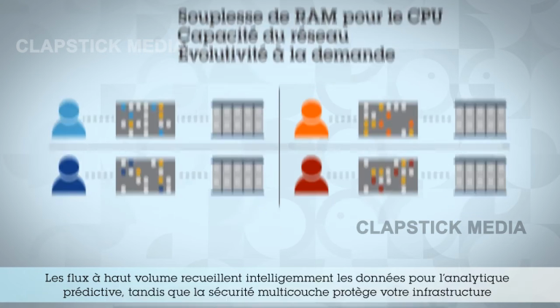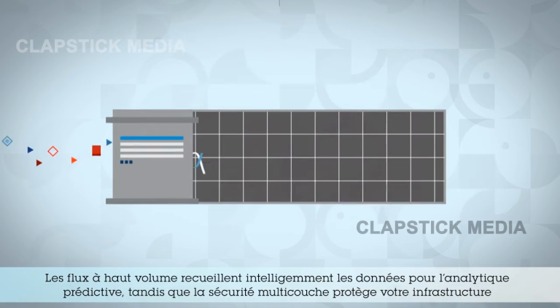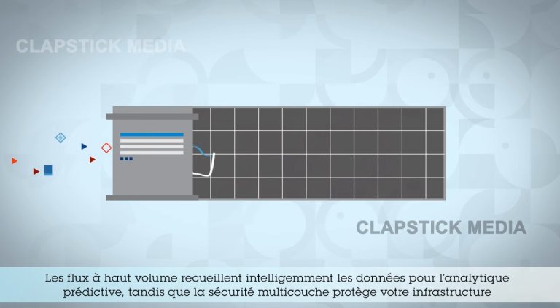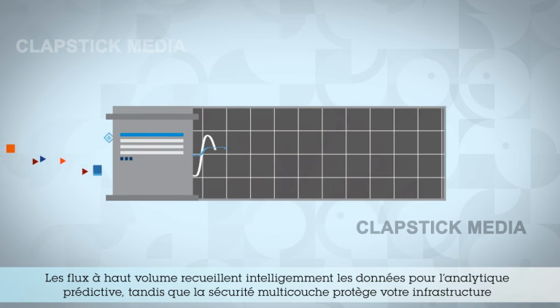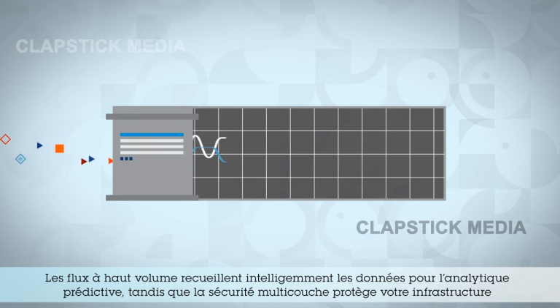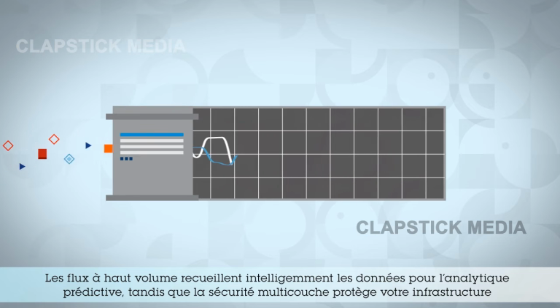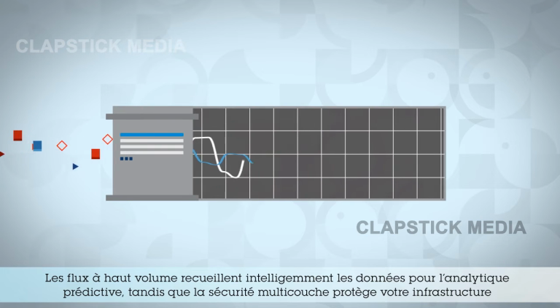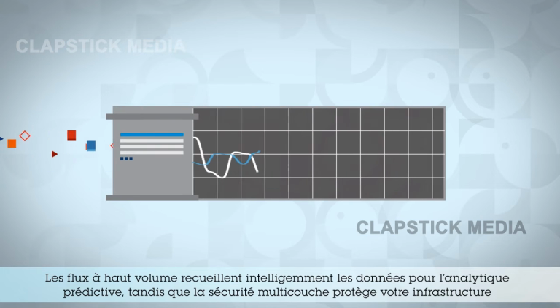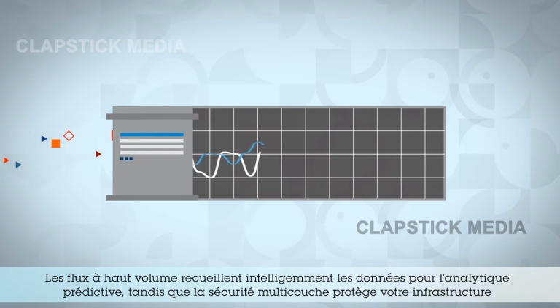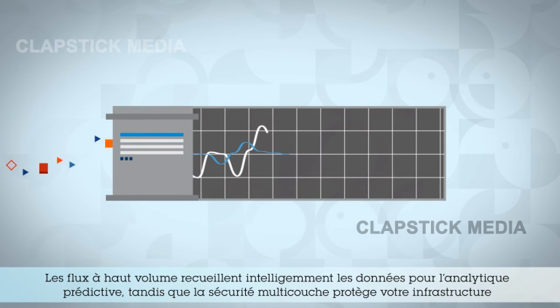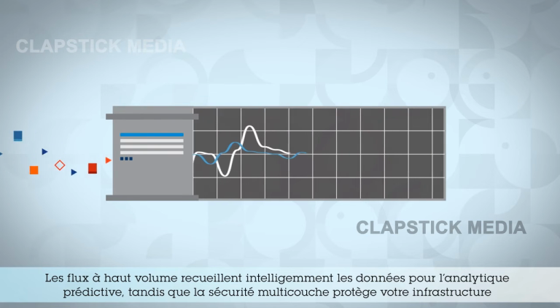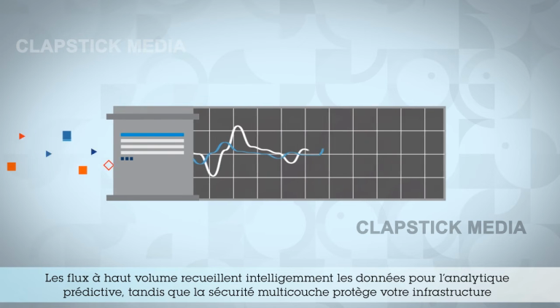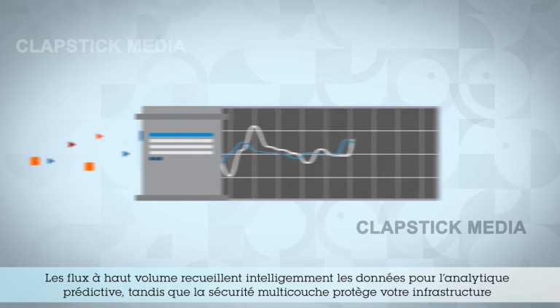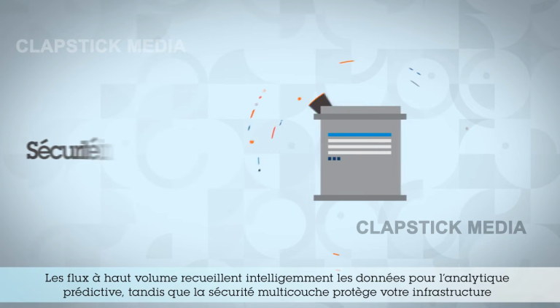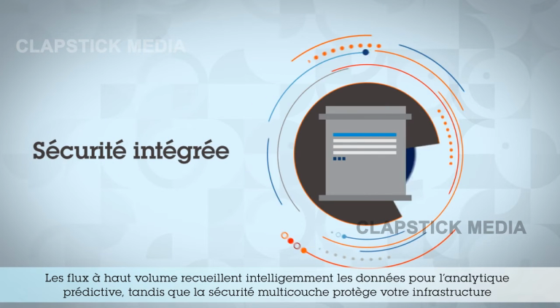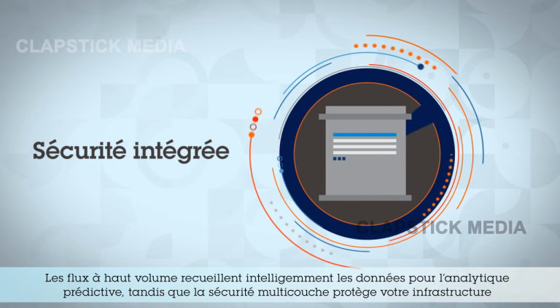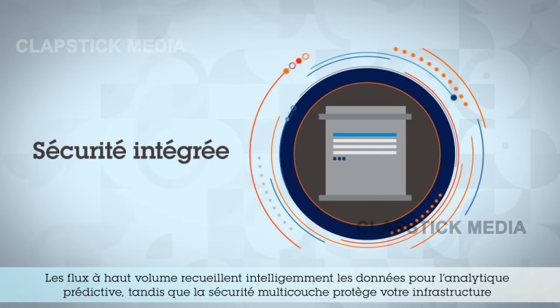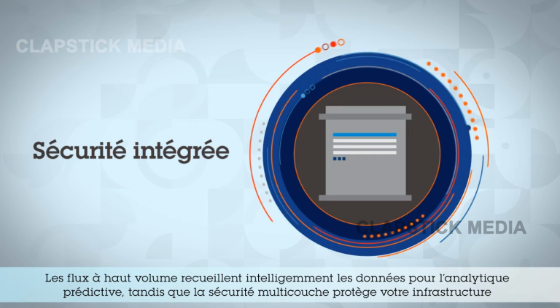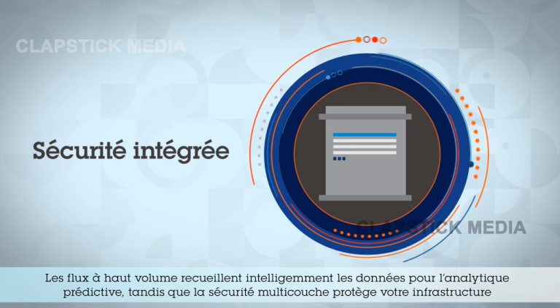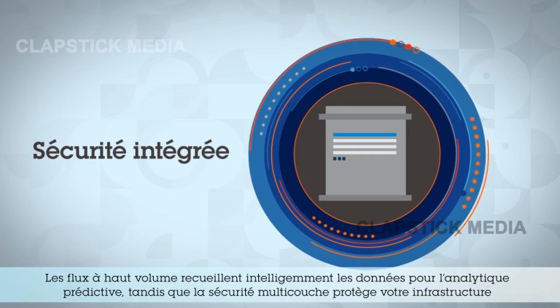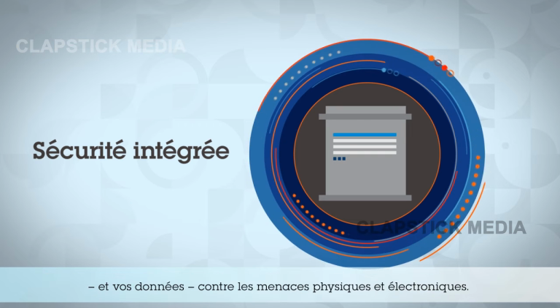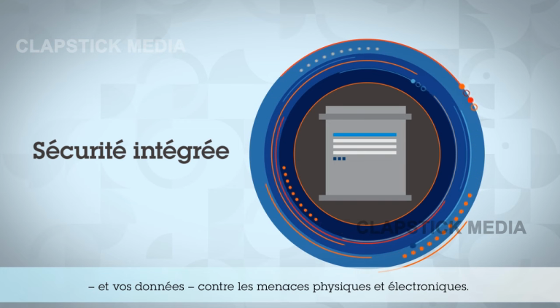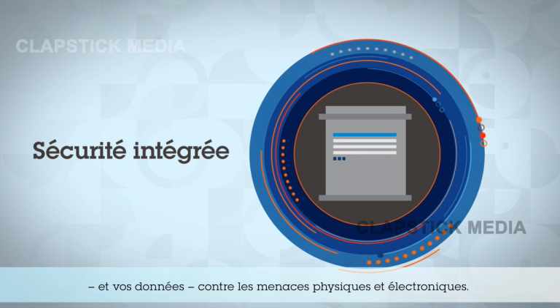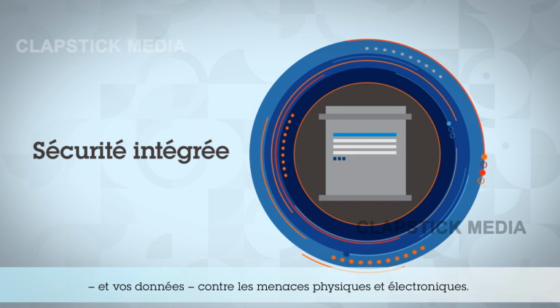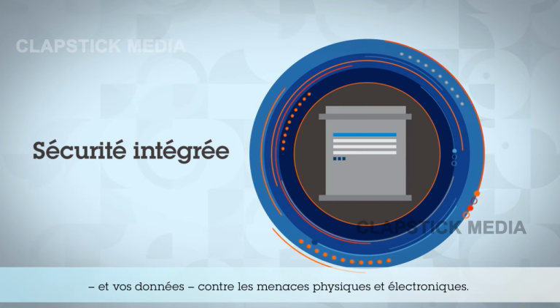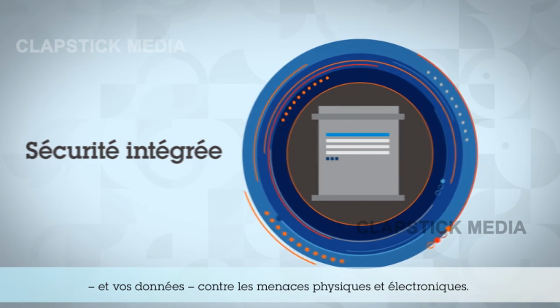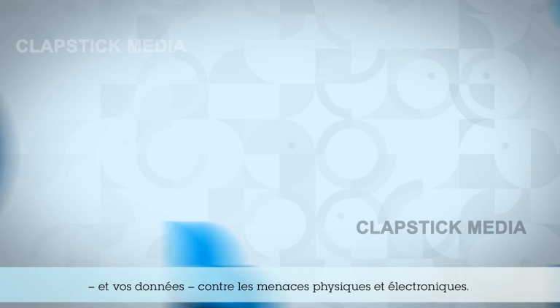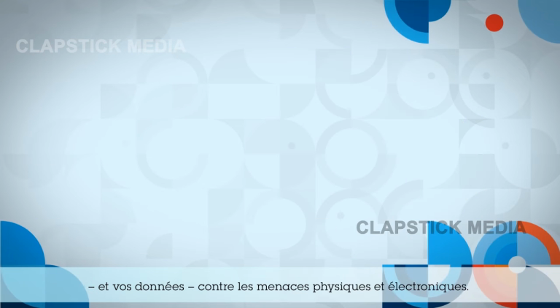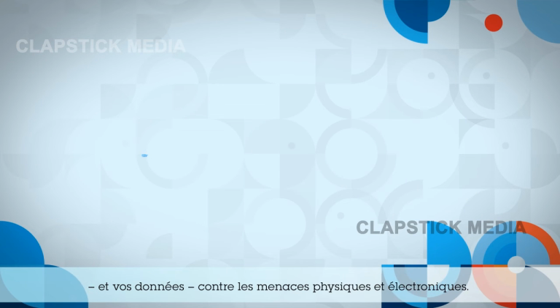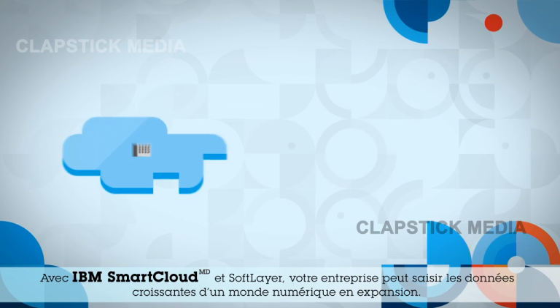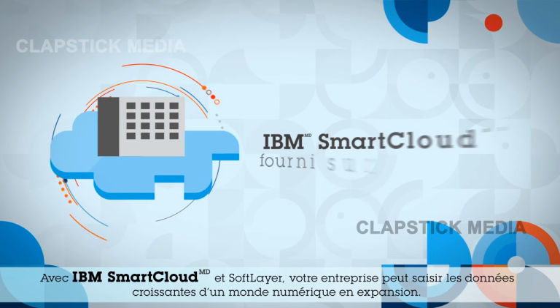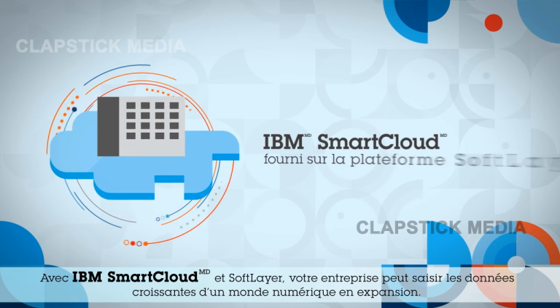High-volume feeds intelligently collect data for predictive analytics, while multi-layered security protects your infrastructure and your data from both physical and electronic threats. With IBM SmartCloud and SoftLayer,